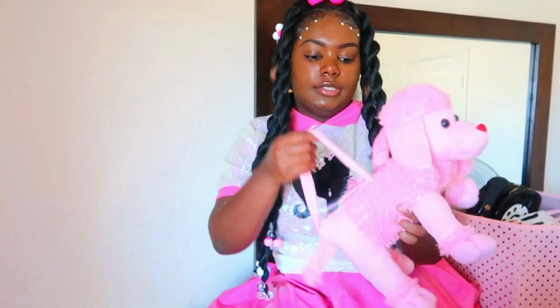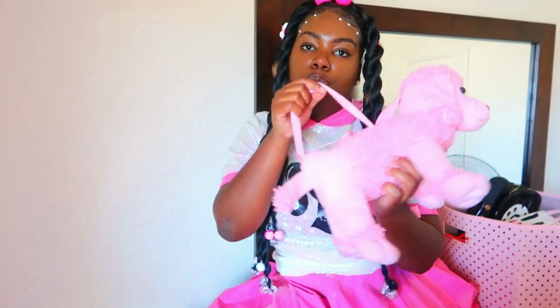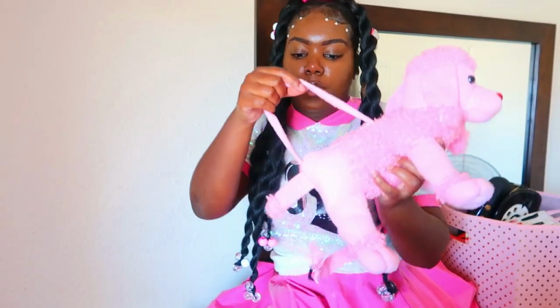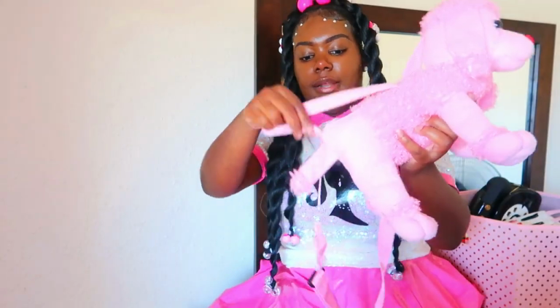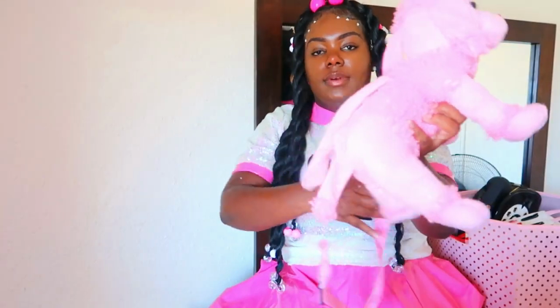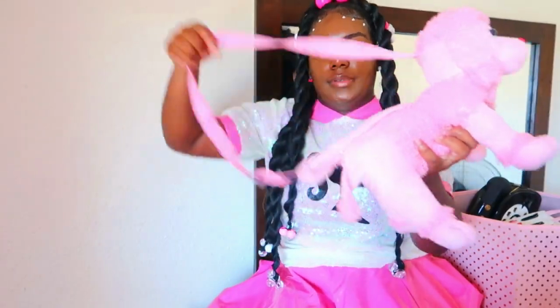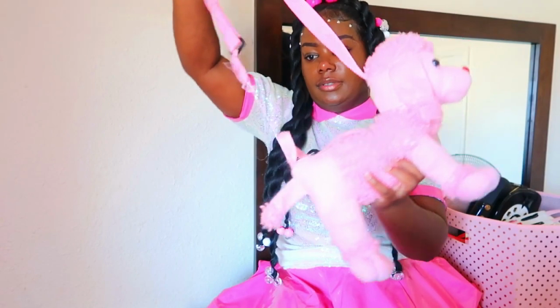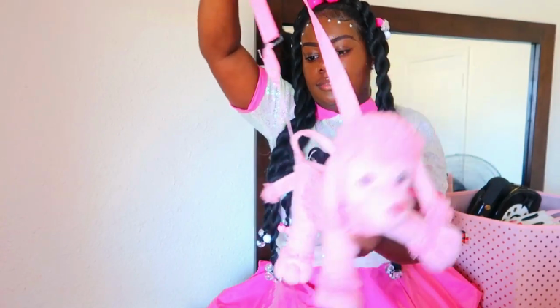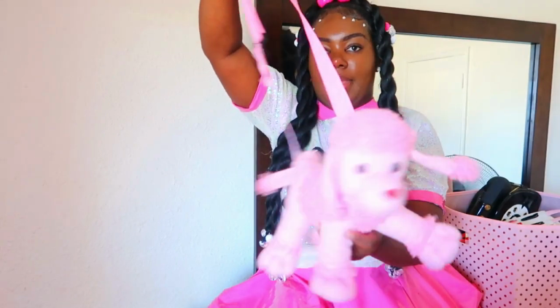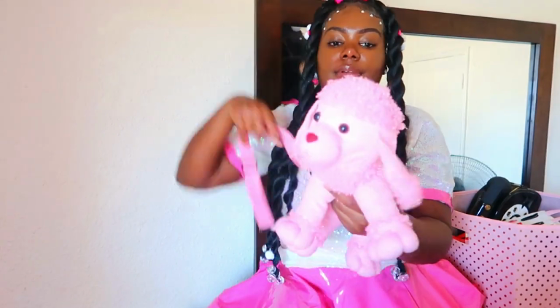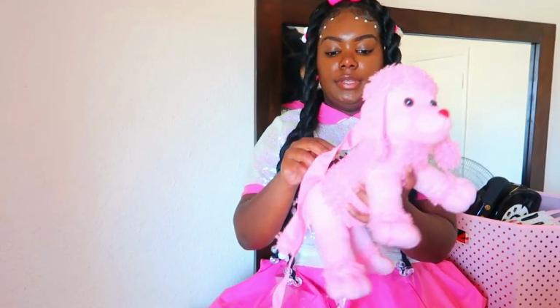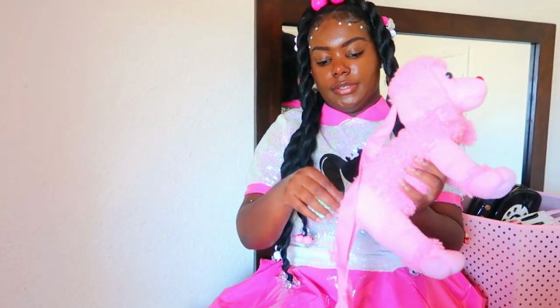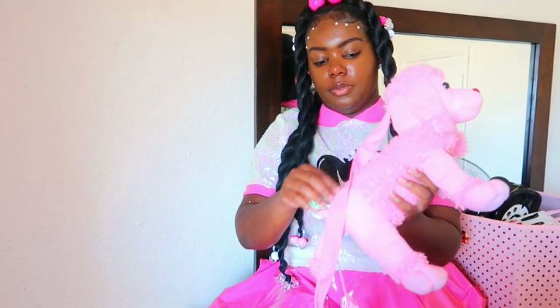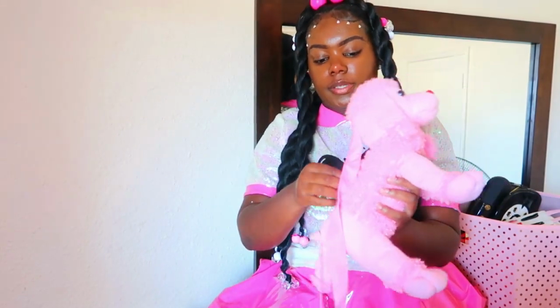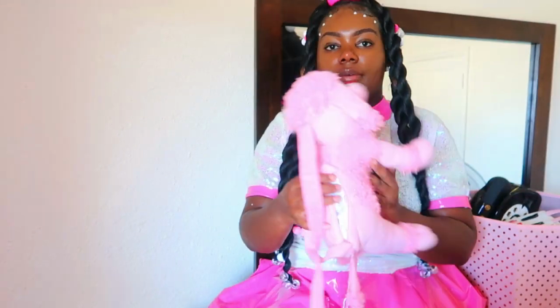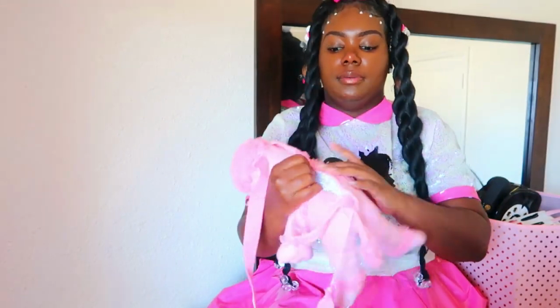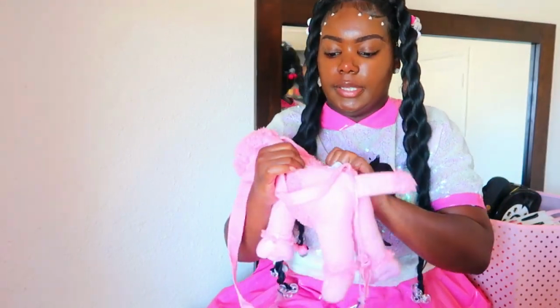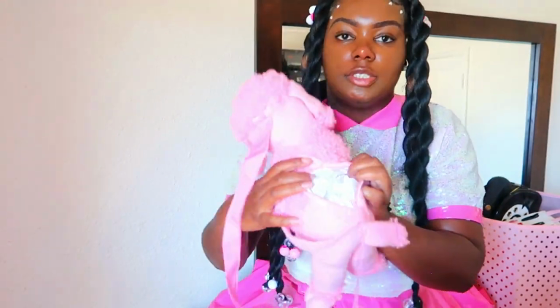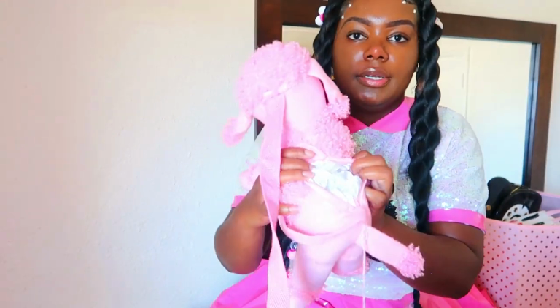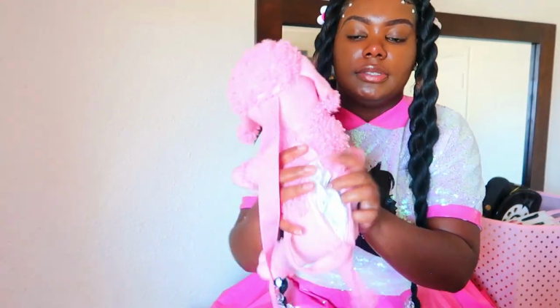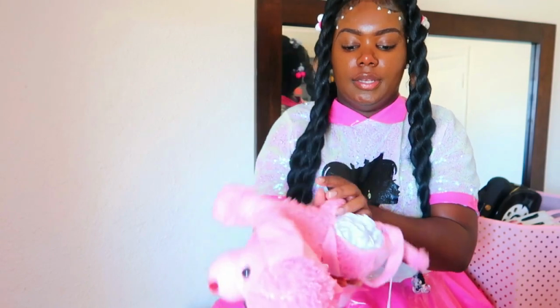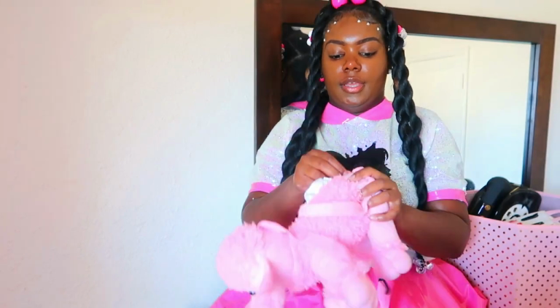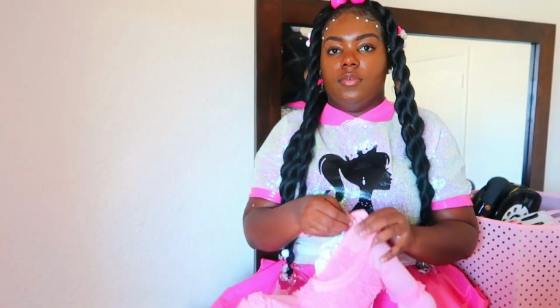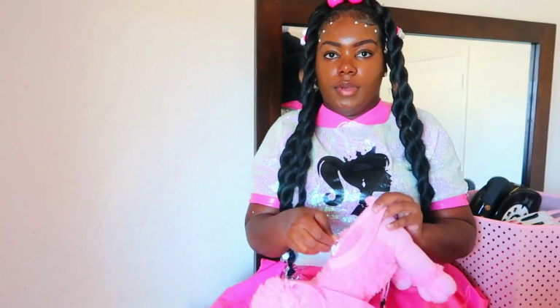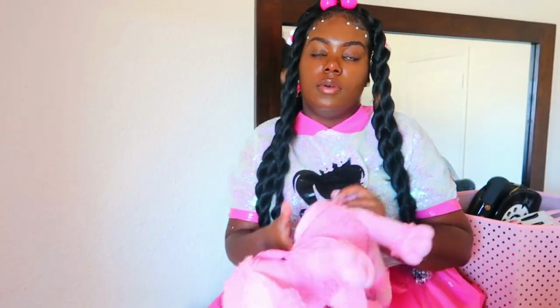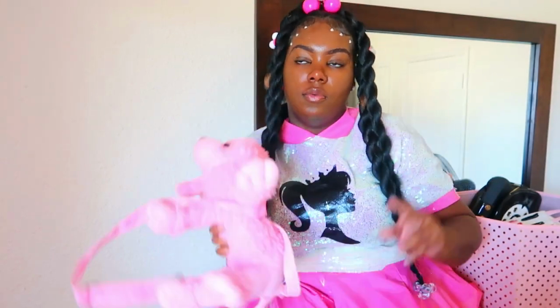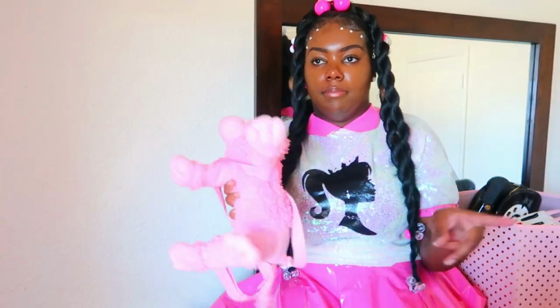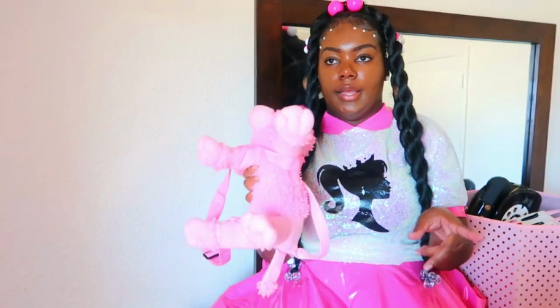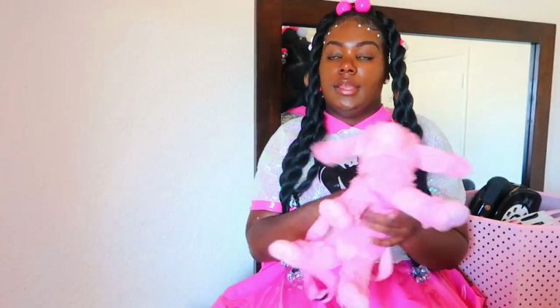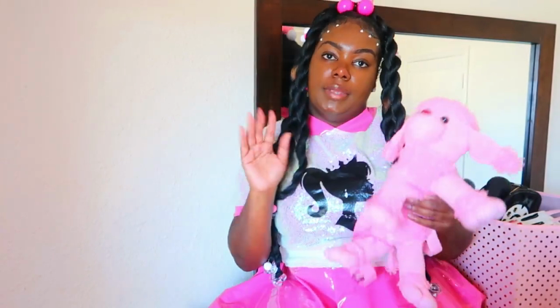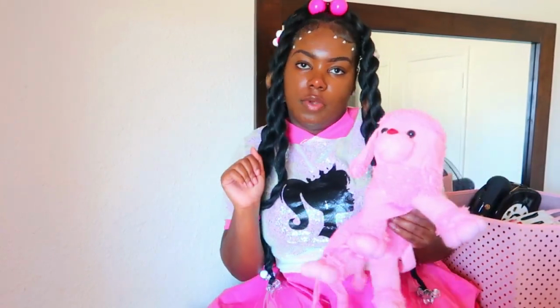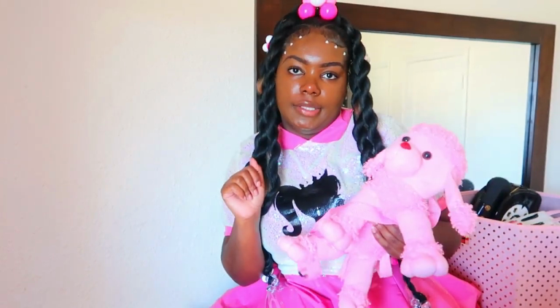Next we have this little poodle purse. I don't know what happened to her little strap back here, but yeah, here's this poodle purse. I really really like it and it went well with my pink and white Nikes.